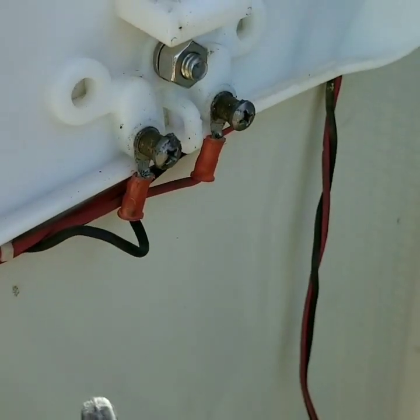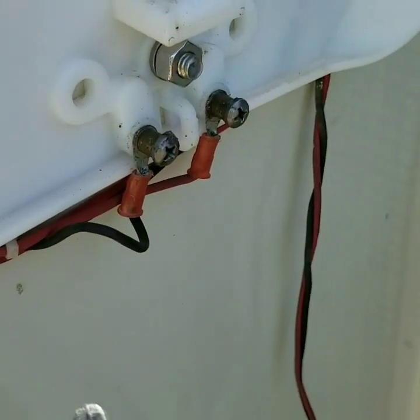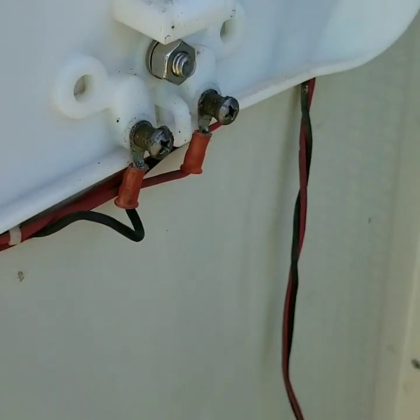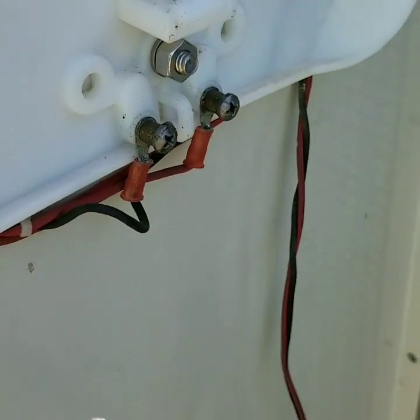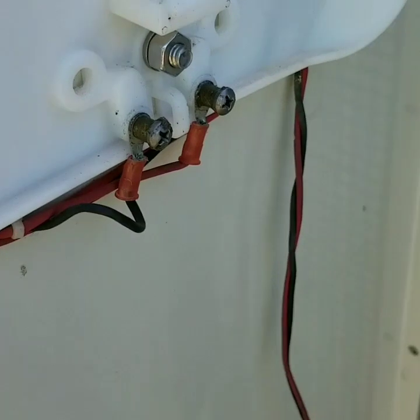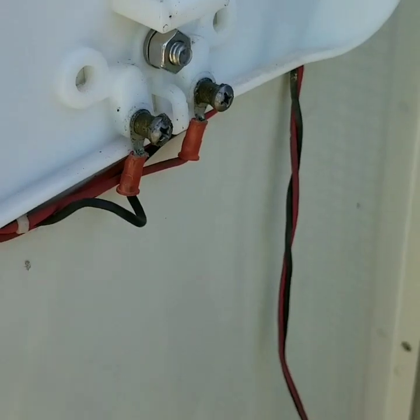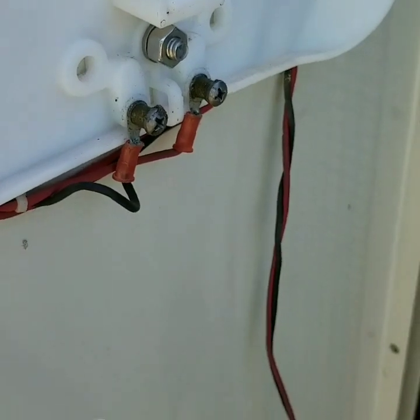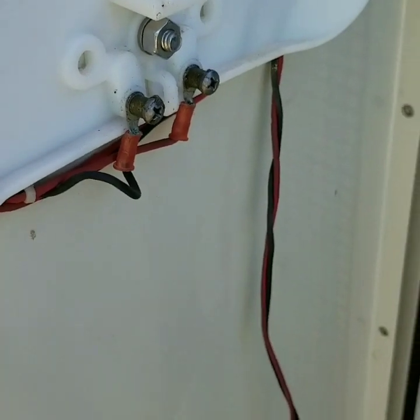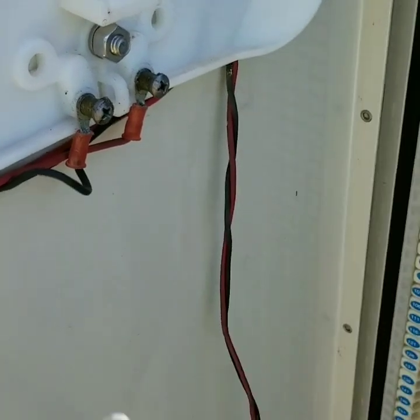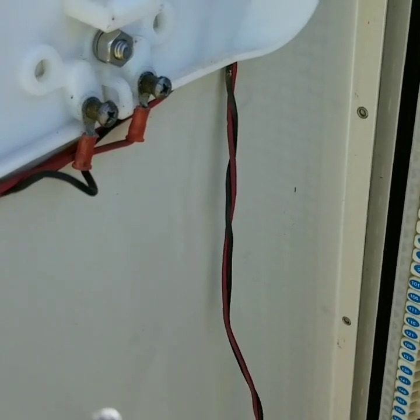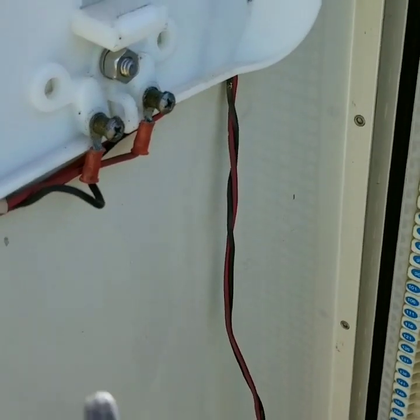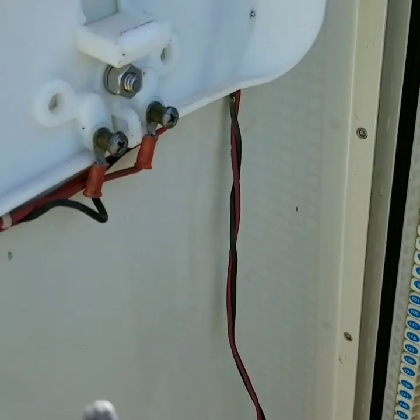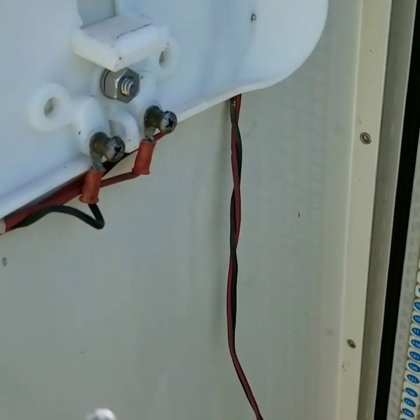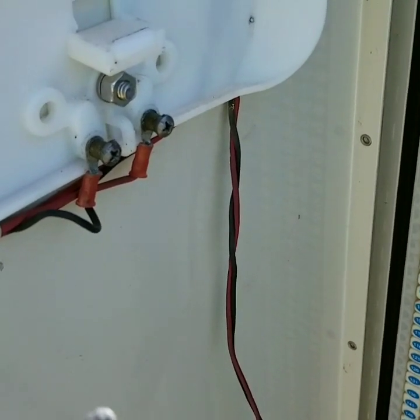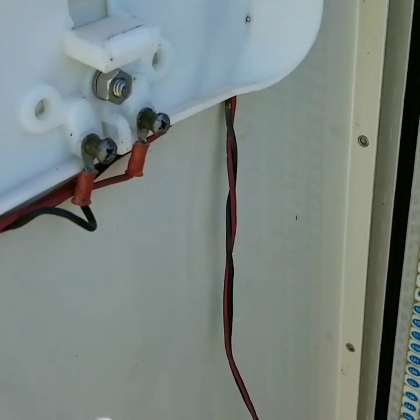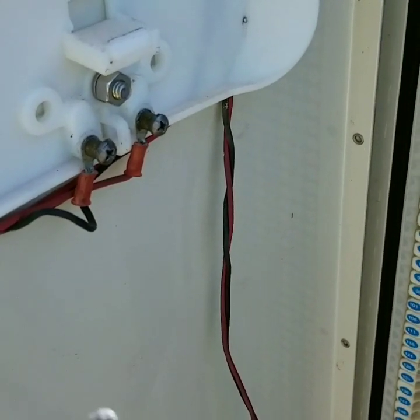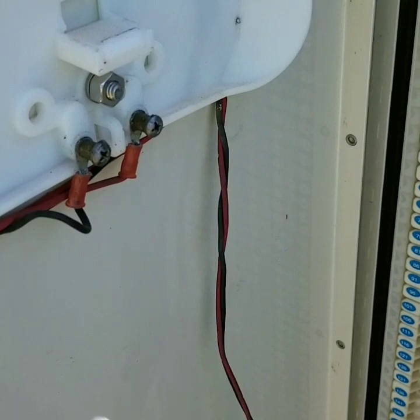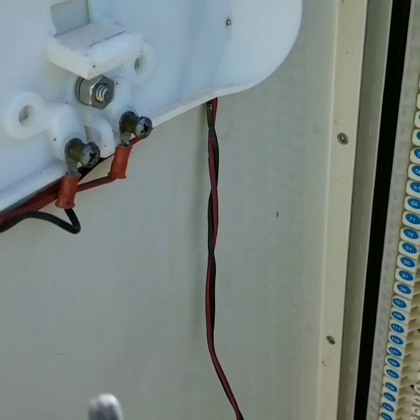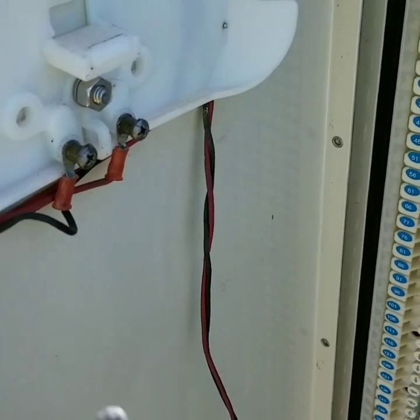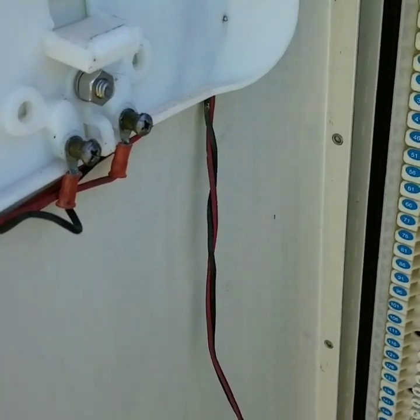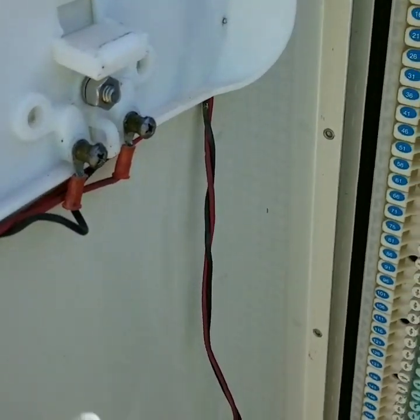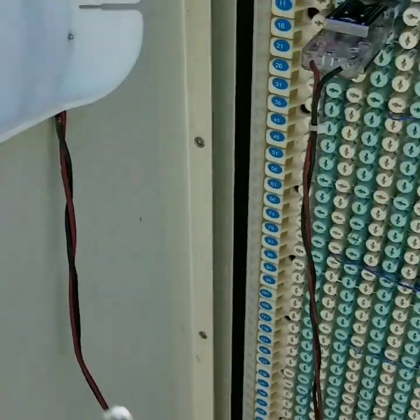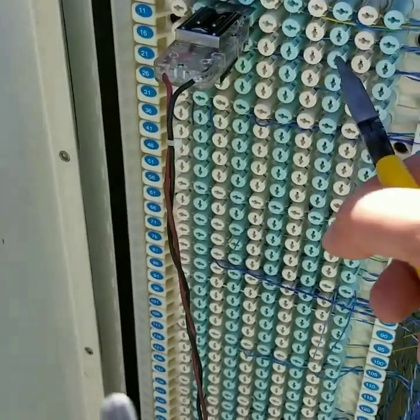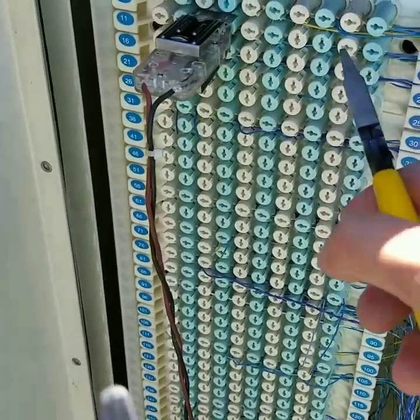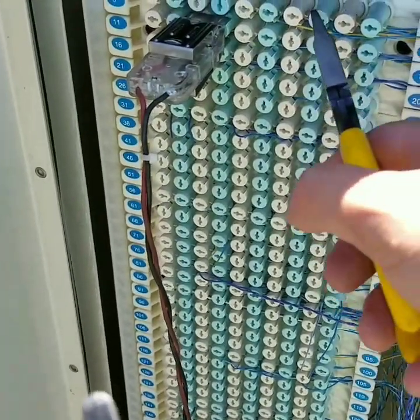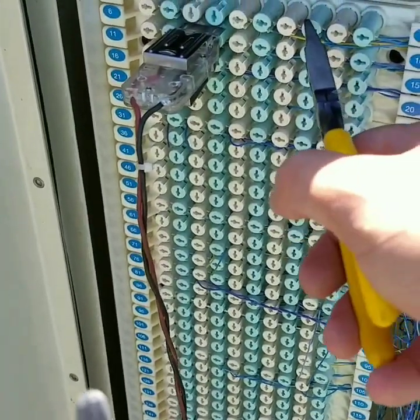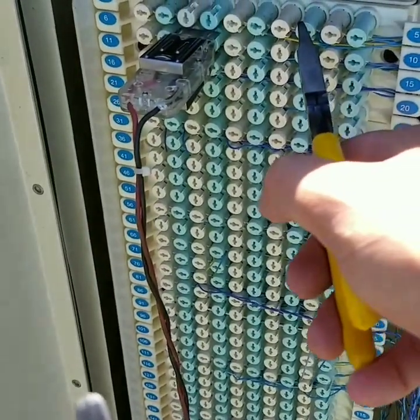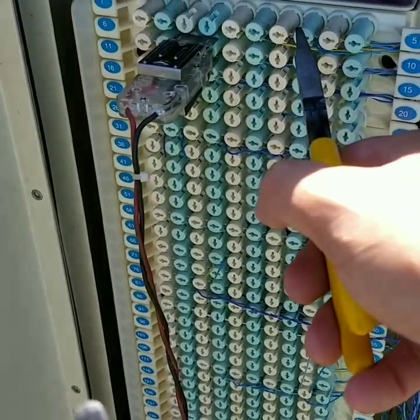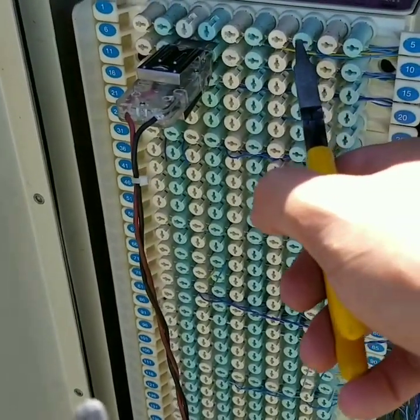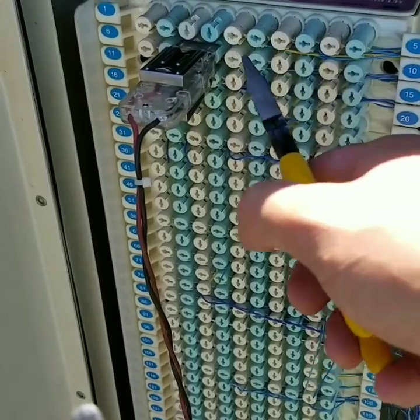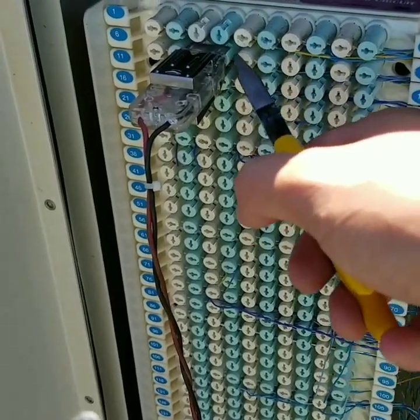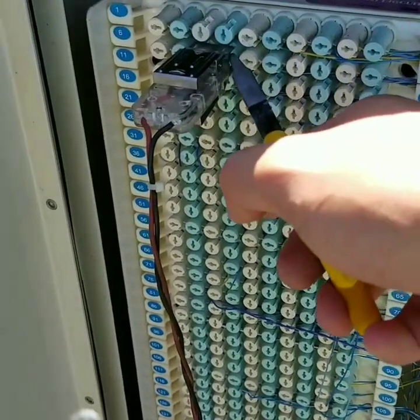Now we have to find our purple DSL stickers that are feeding us internet, verify that the signals coming out are correct, and then wire one port to number 4 and another port to number 7.